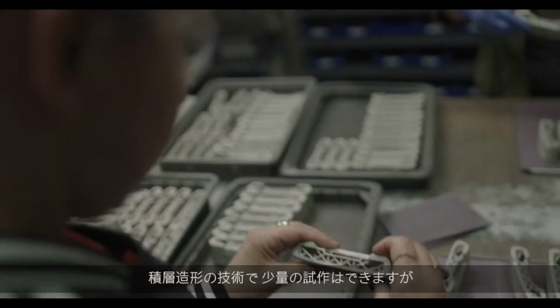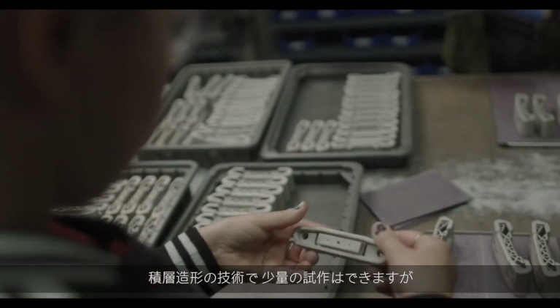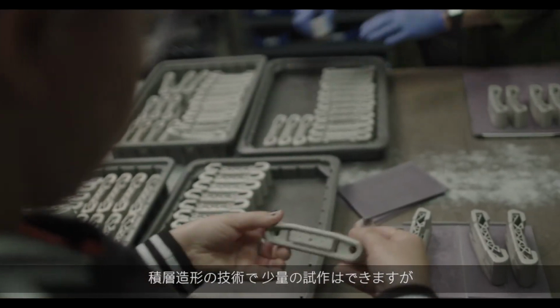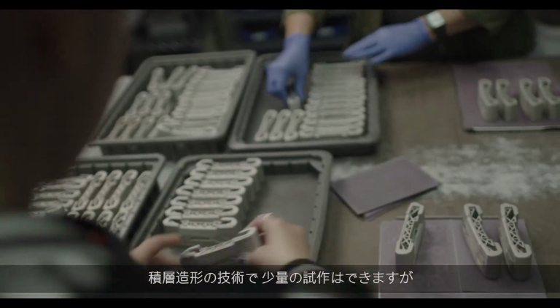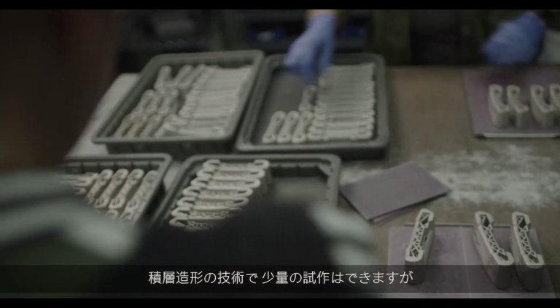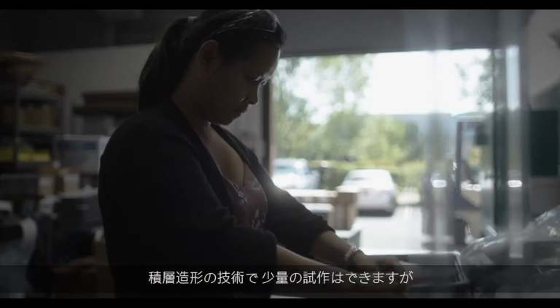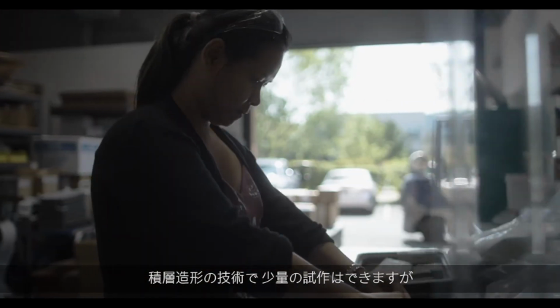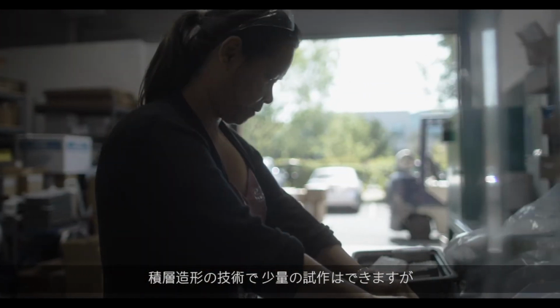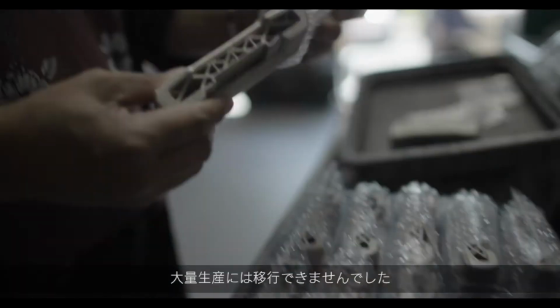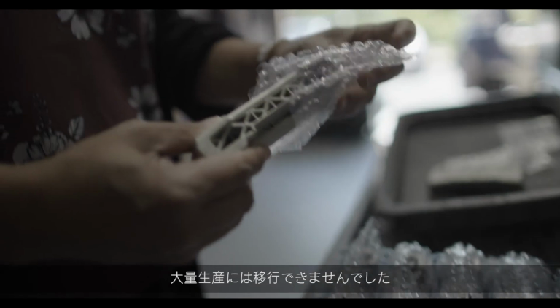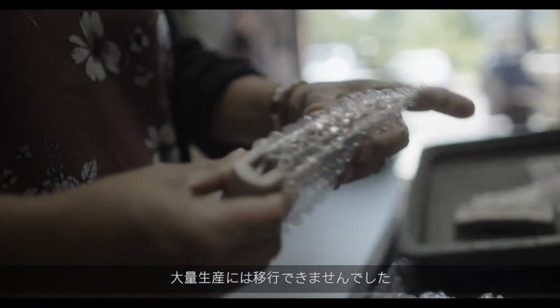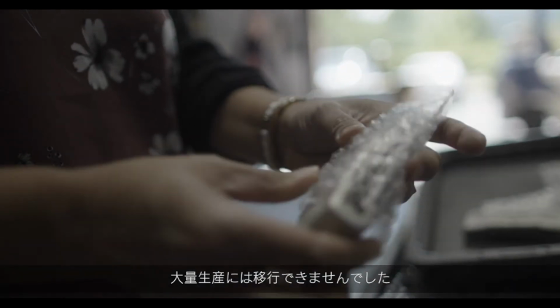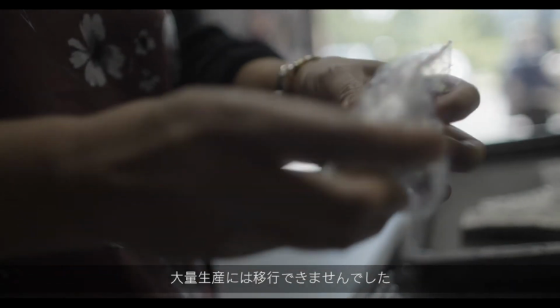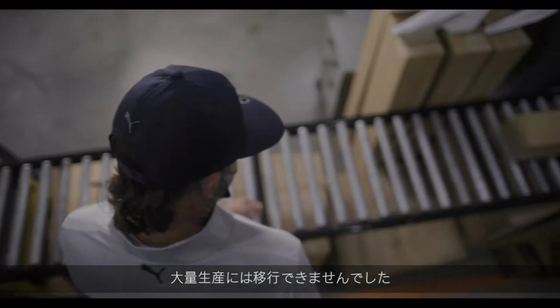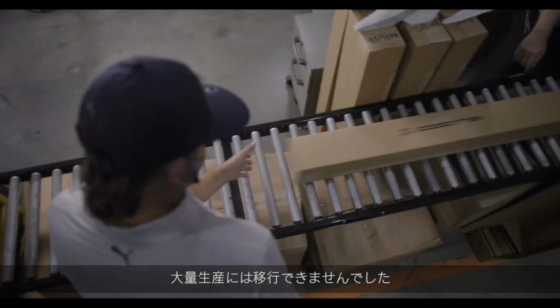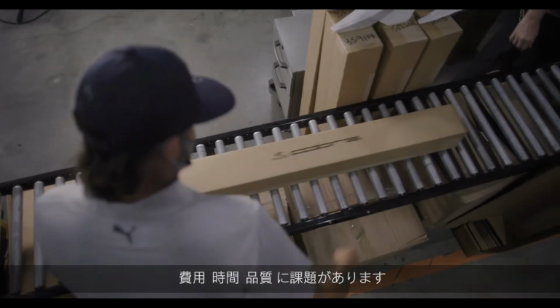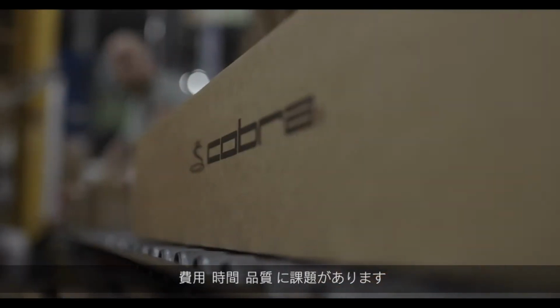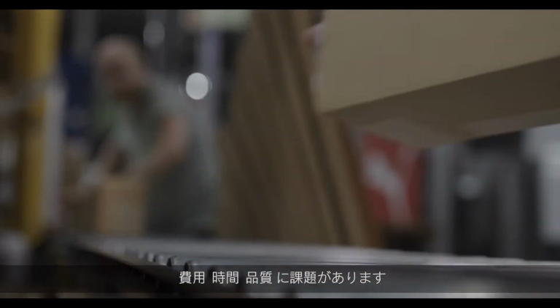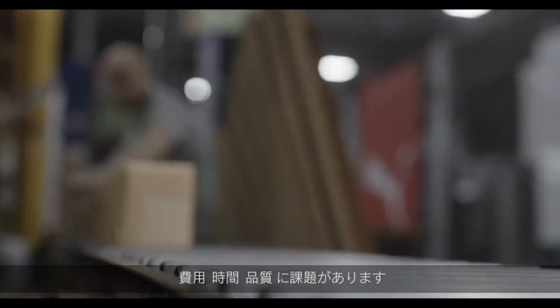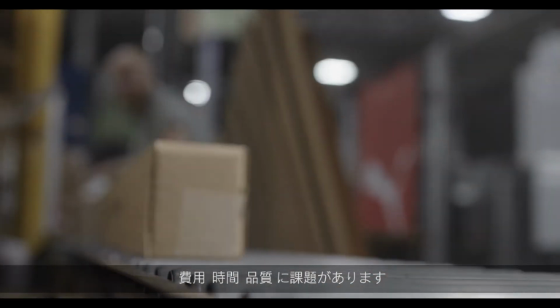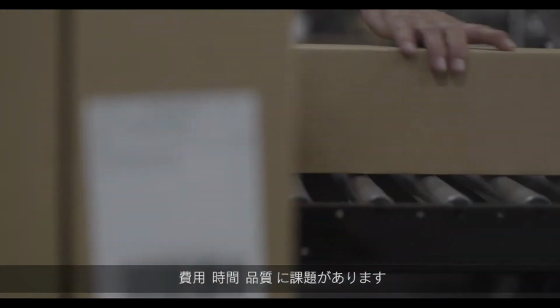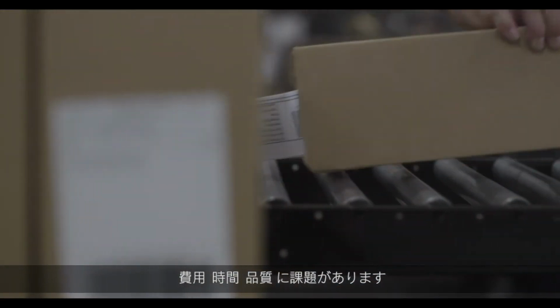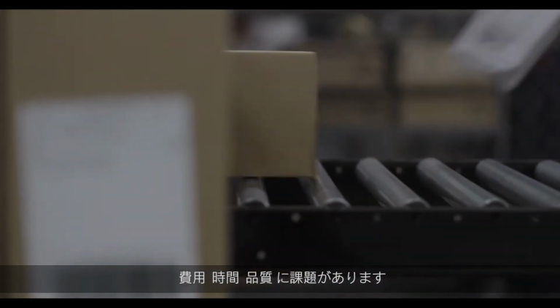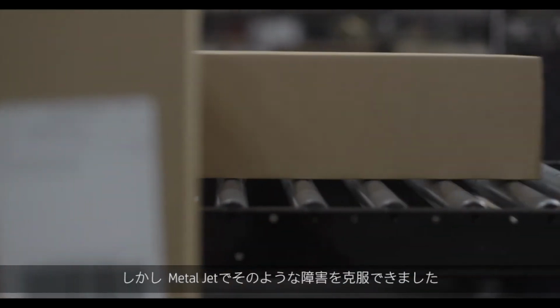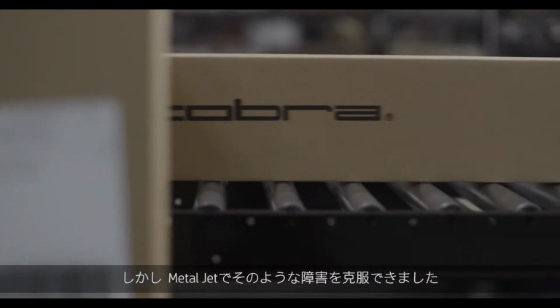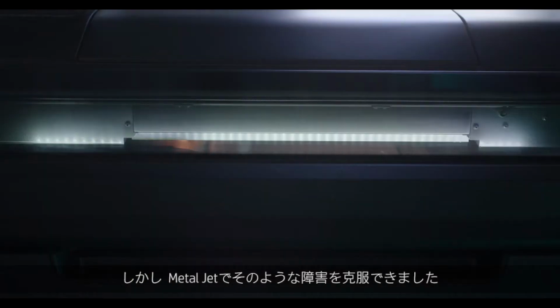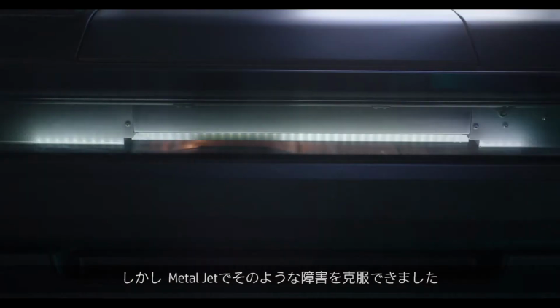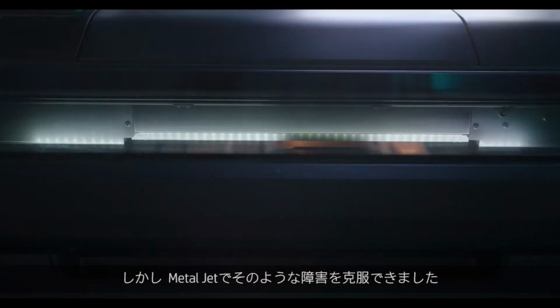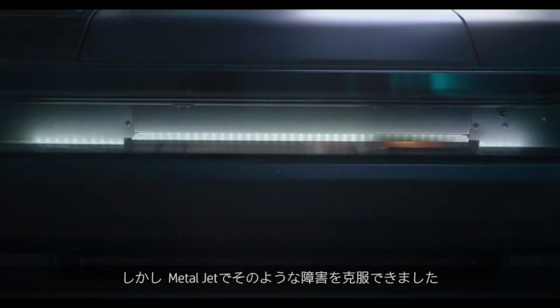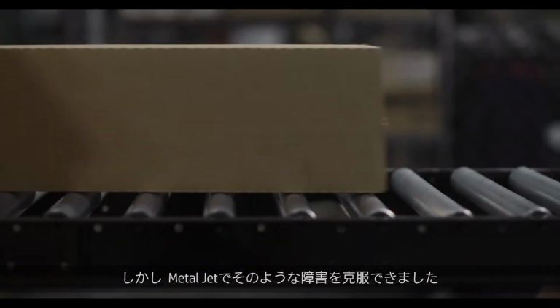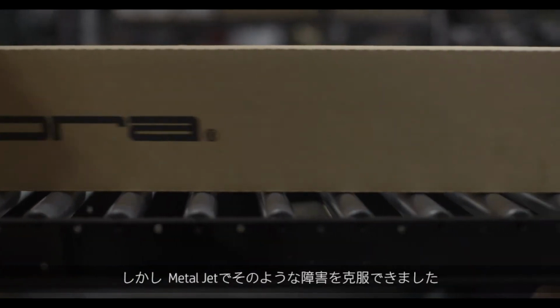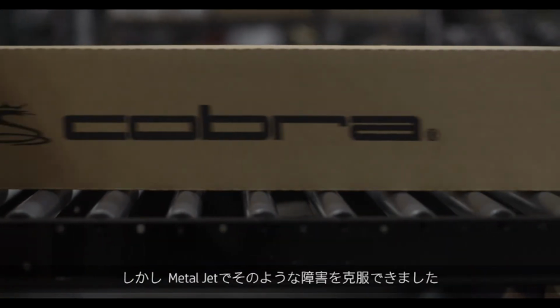Additive technologies can create one or two prototypes, but we could never transfer that to production — be it cost, be it time, be it part quality. And with MetalJet, we were able to overcome all those obstacles.